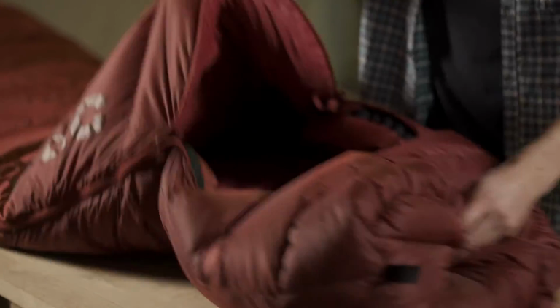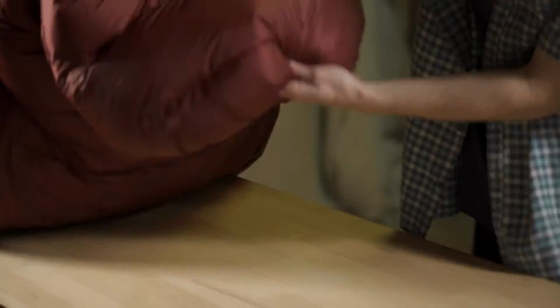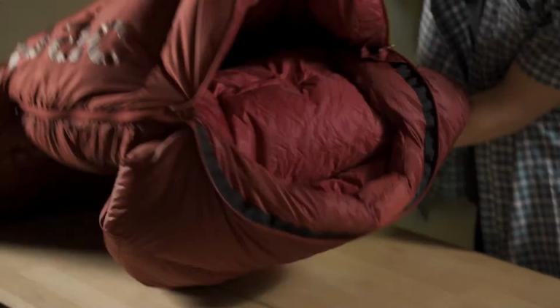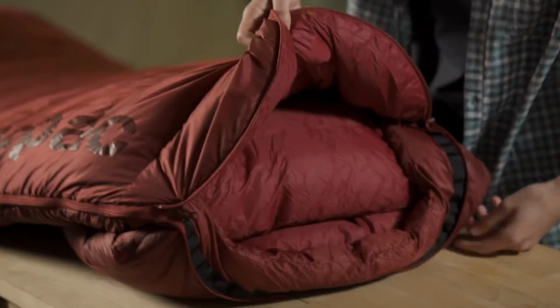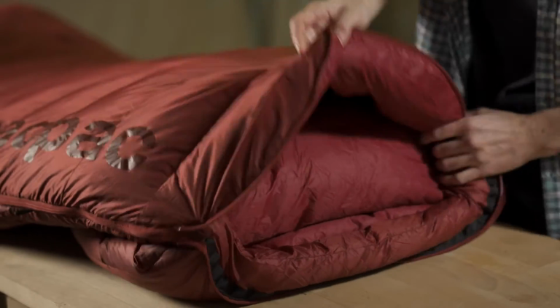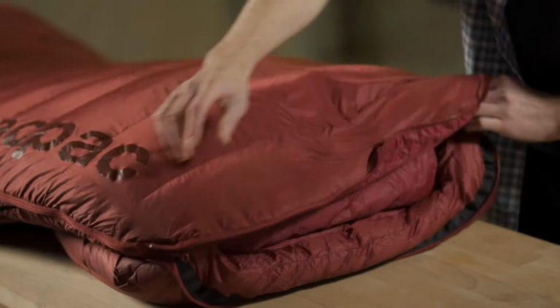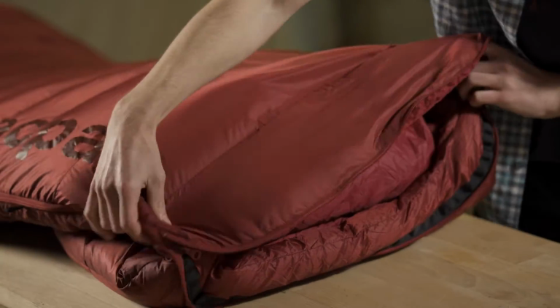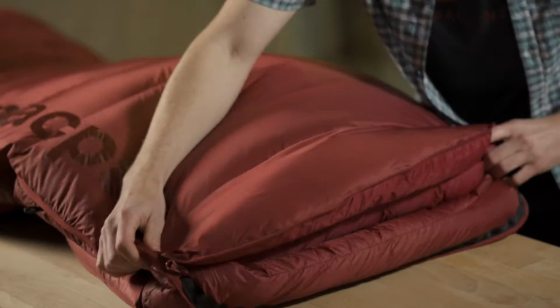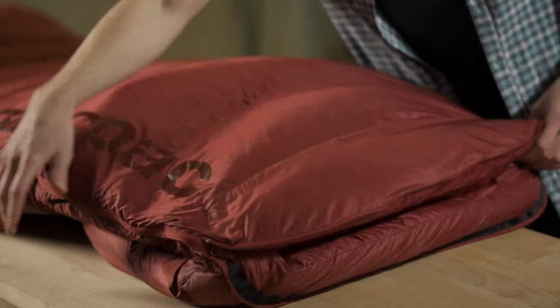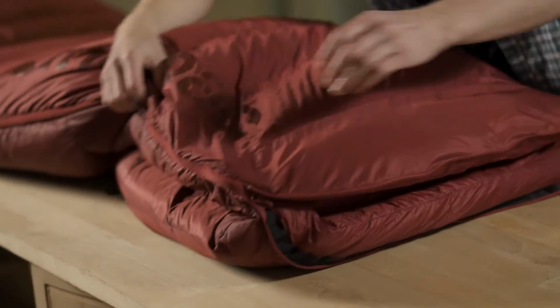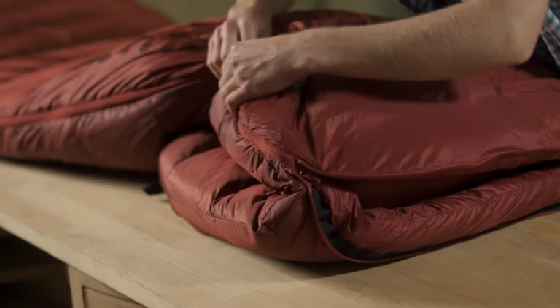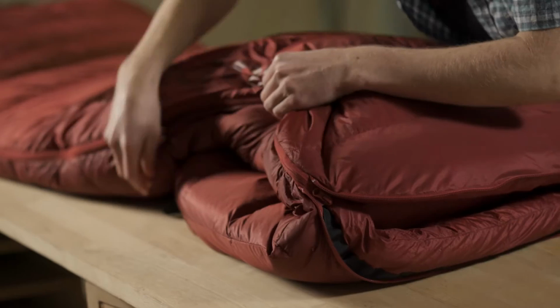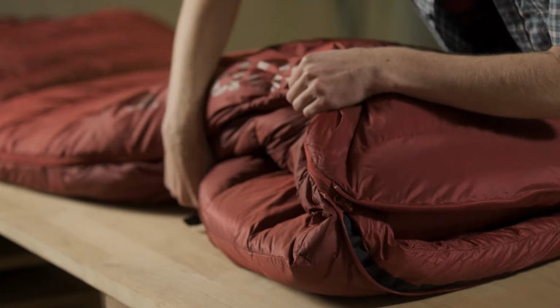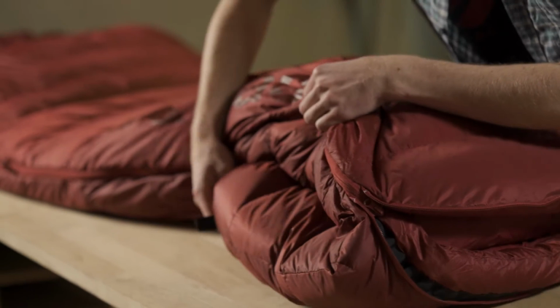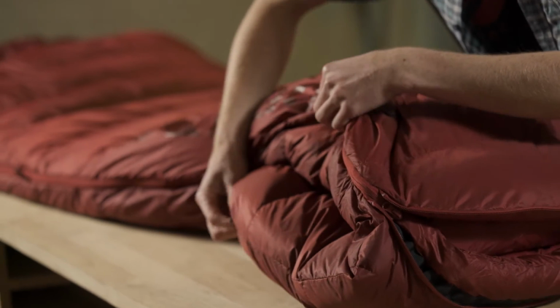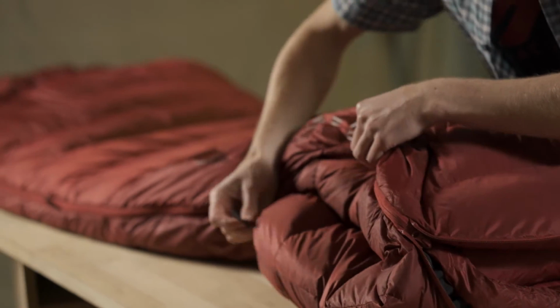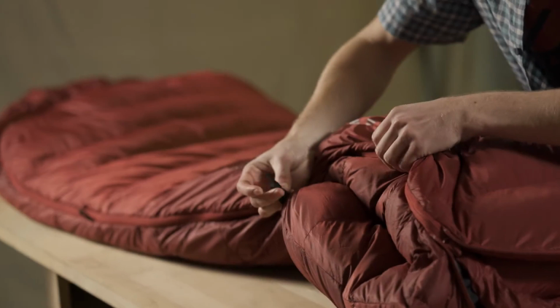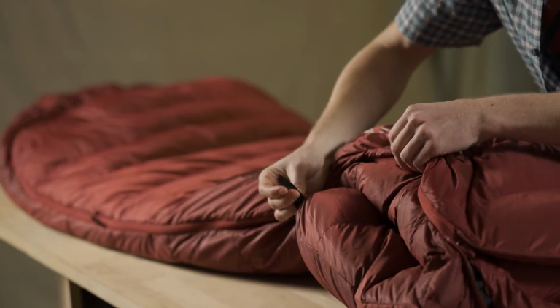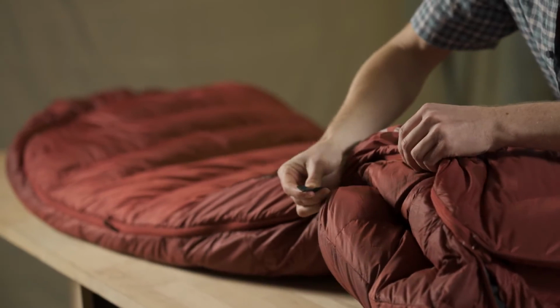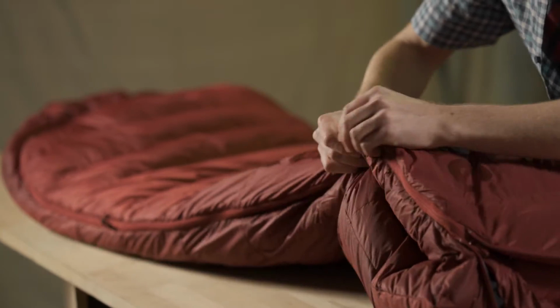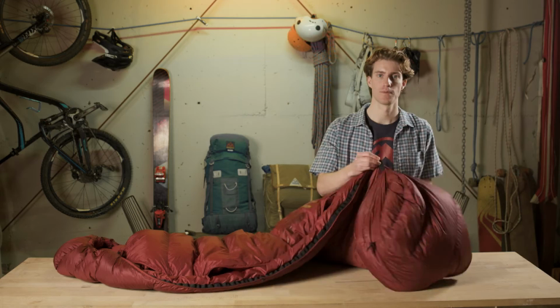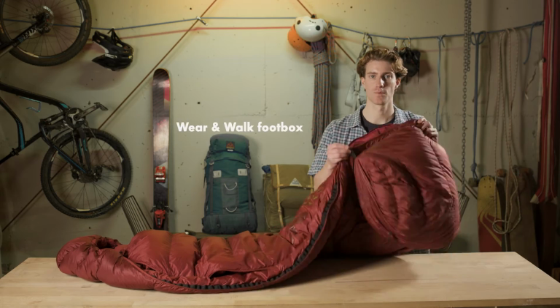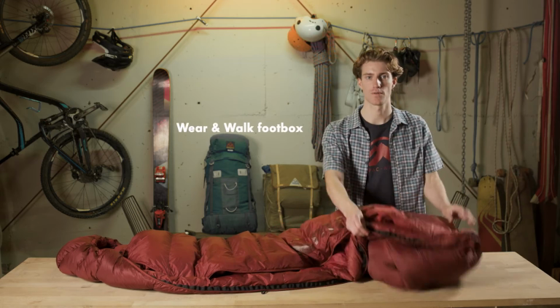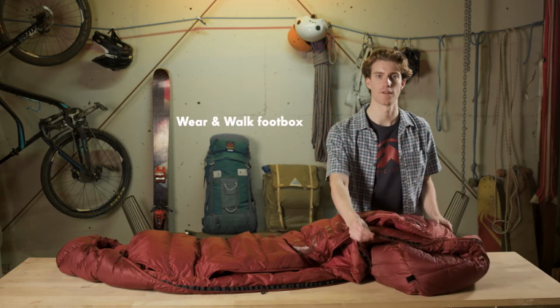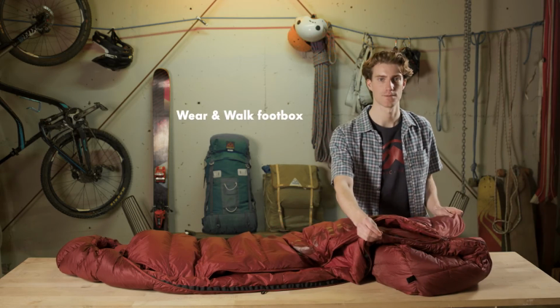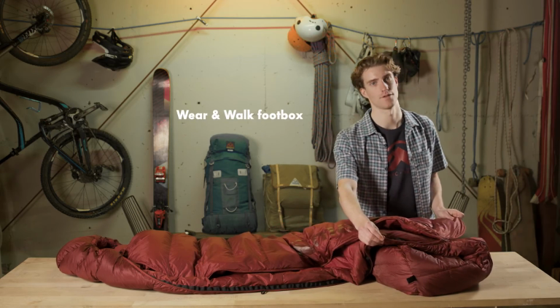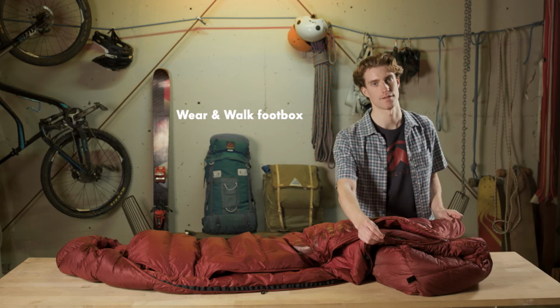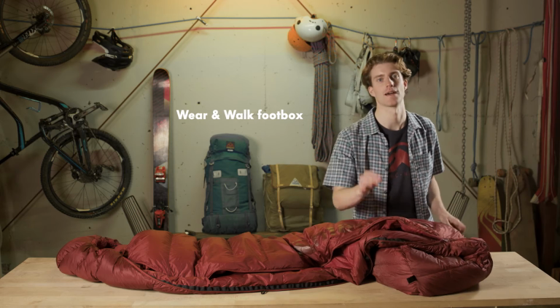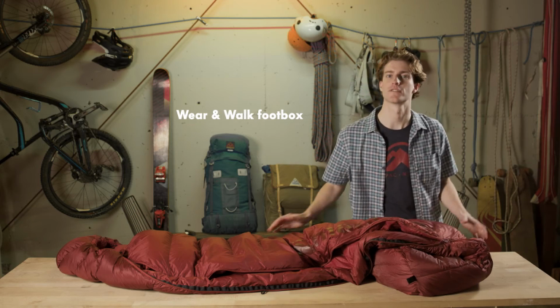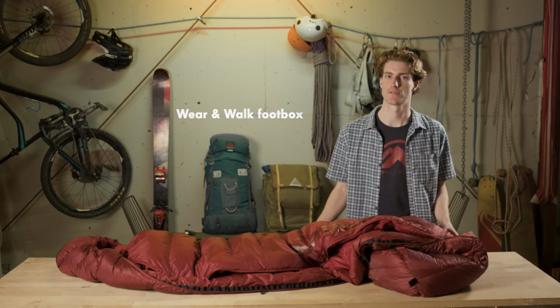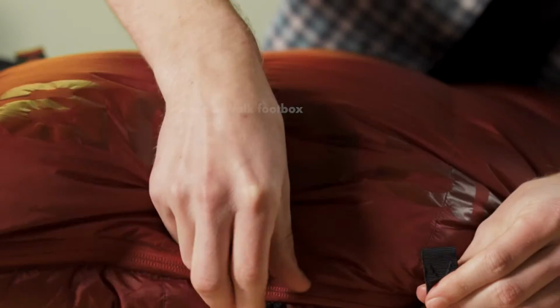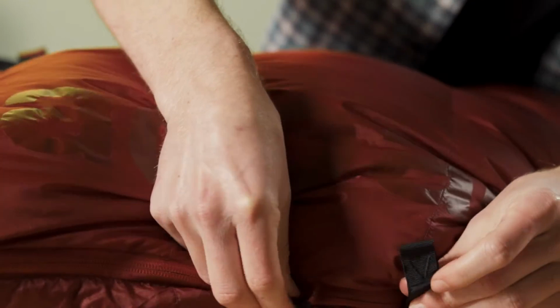If you want to sit around the camp in the evening, you can hook the tail up to the cord loop and be able to walk around without tripping over the base of your bag, which is a really cool feature.